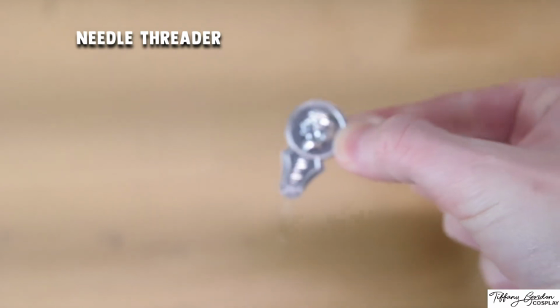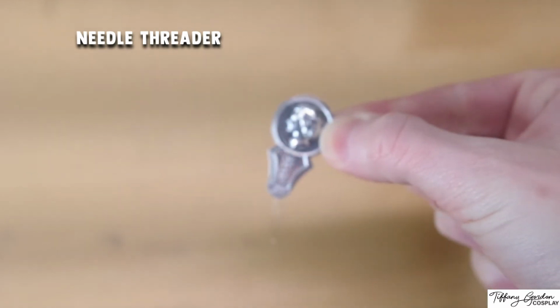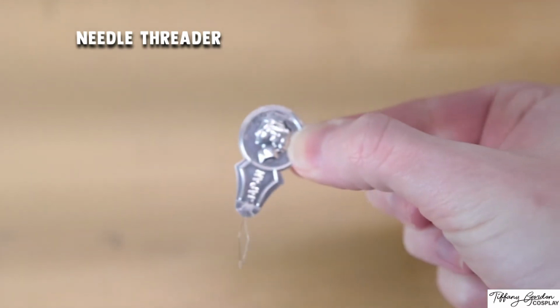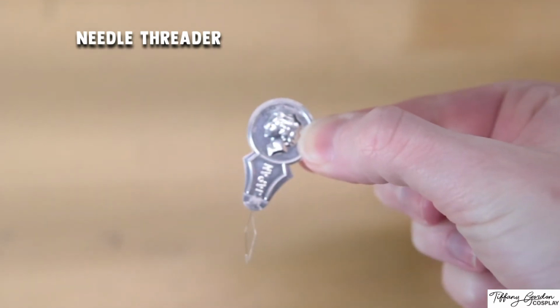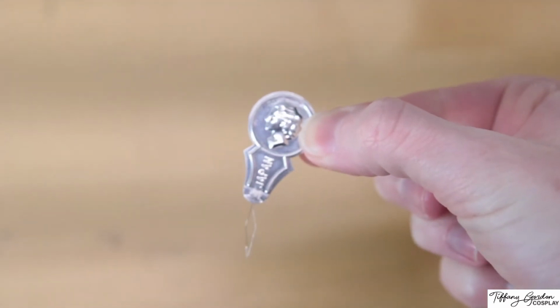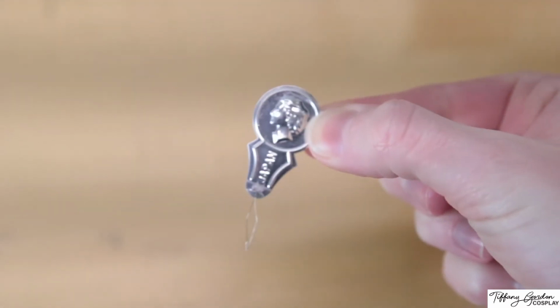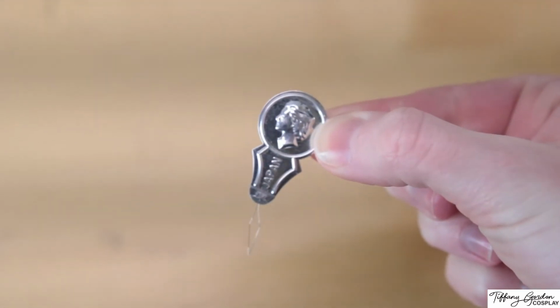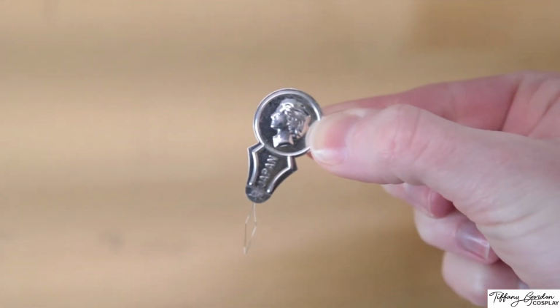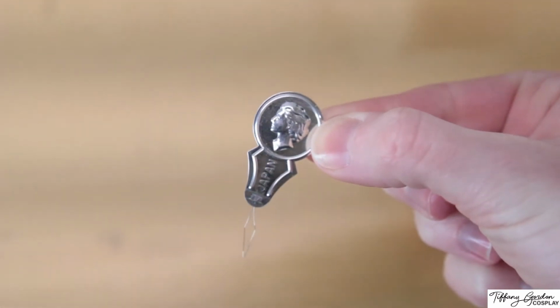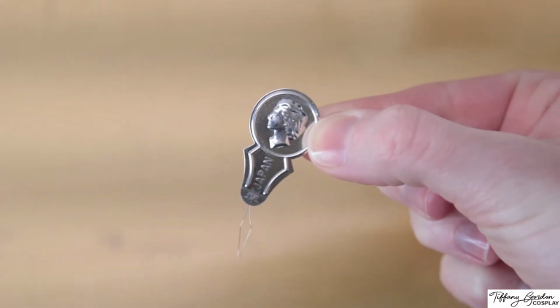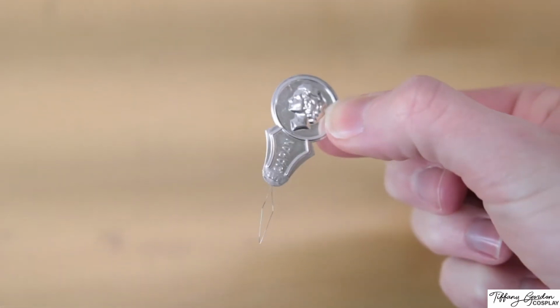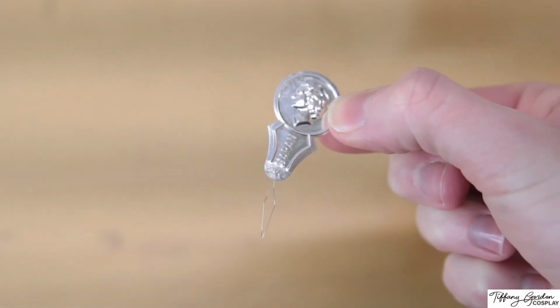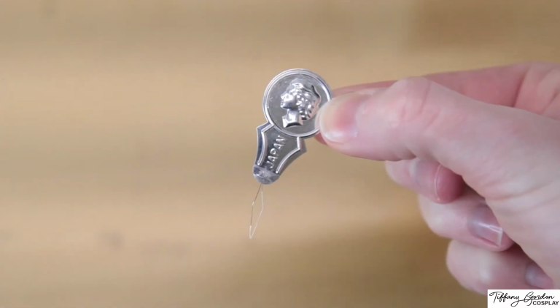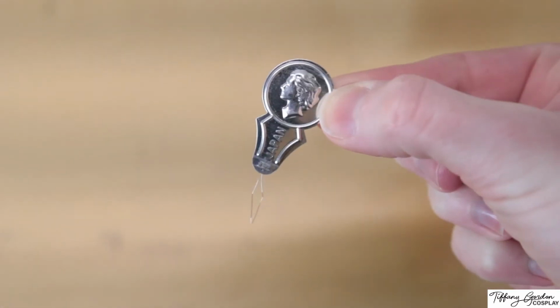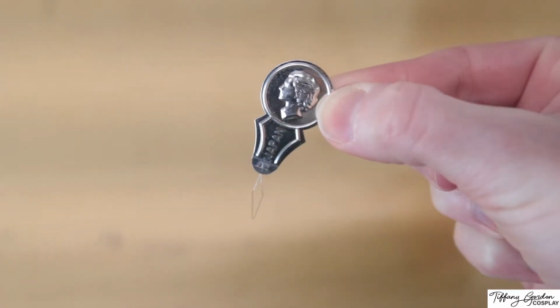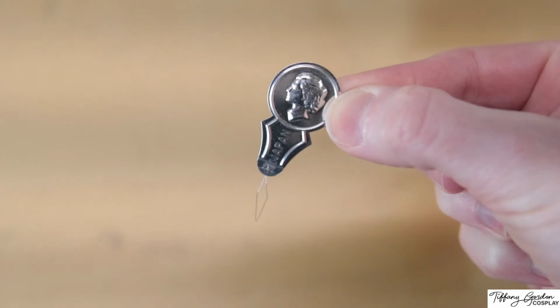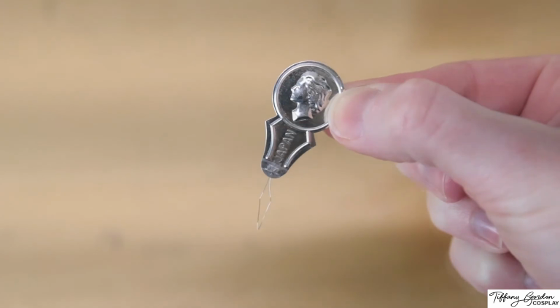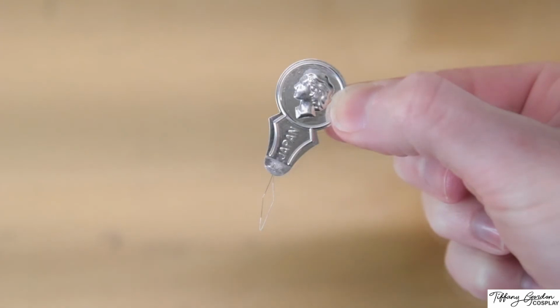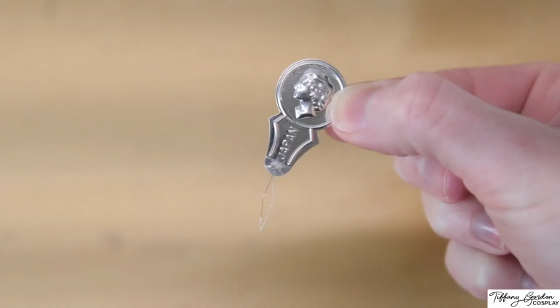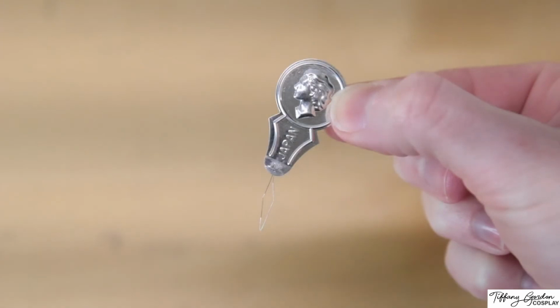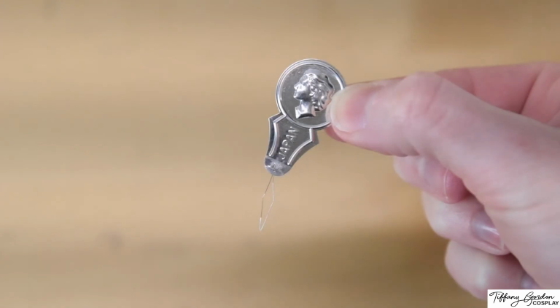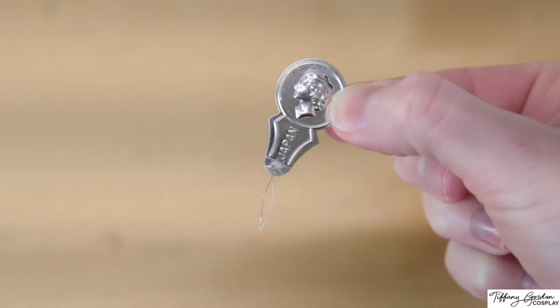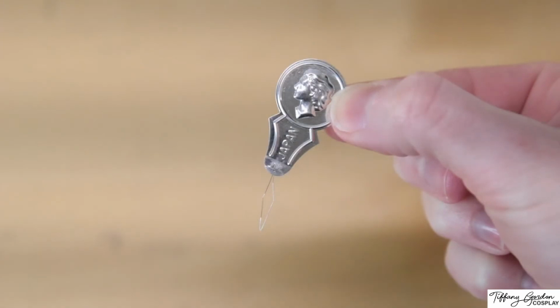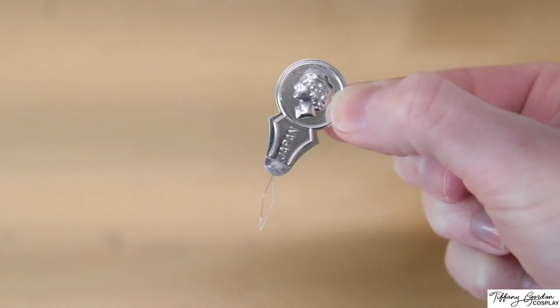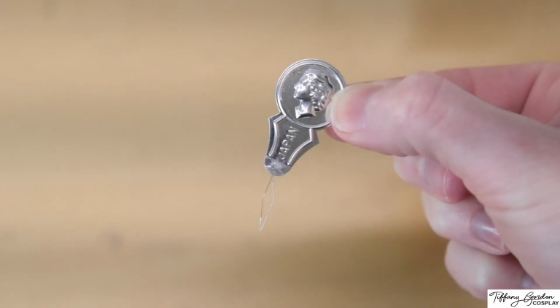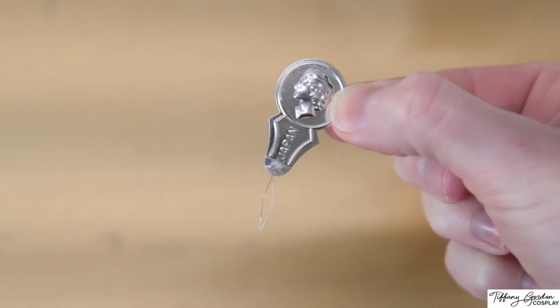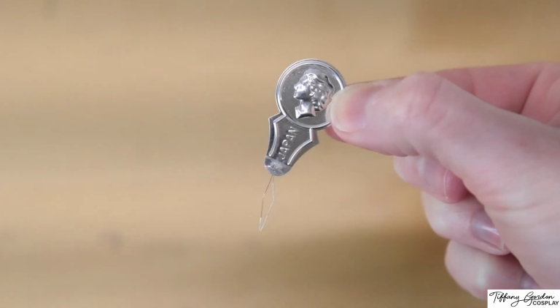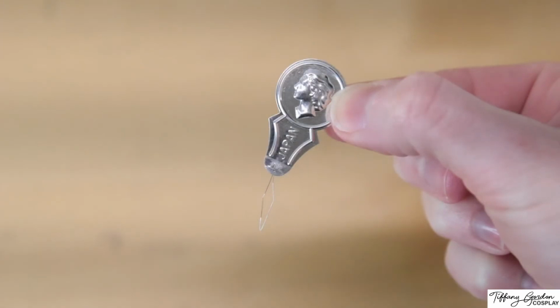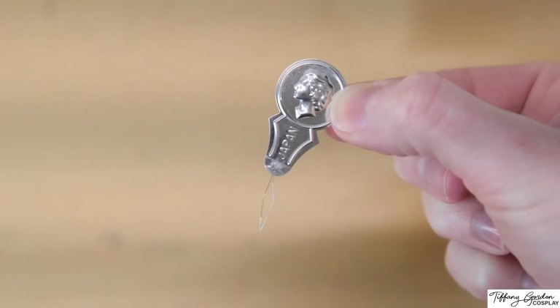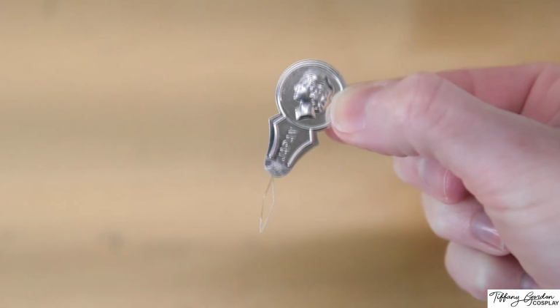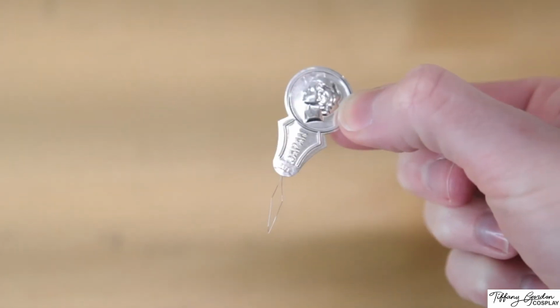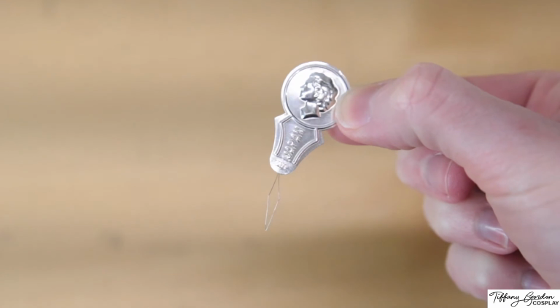For the most part, they all pretty much look like this, where they have some person's face on the silver little device. And at the end, there is a diamond-like wire shape.